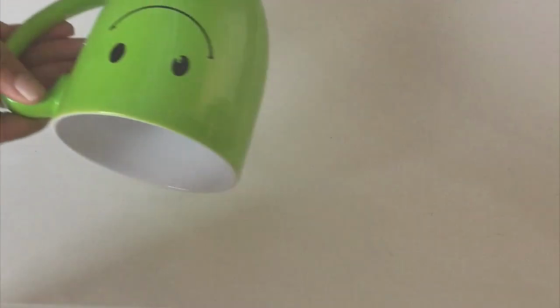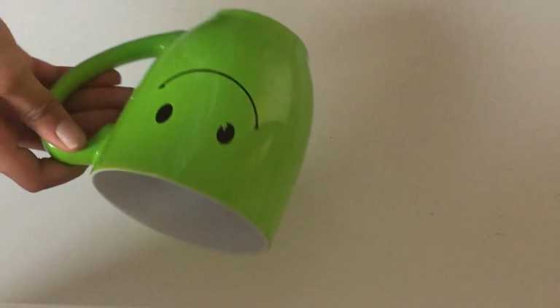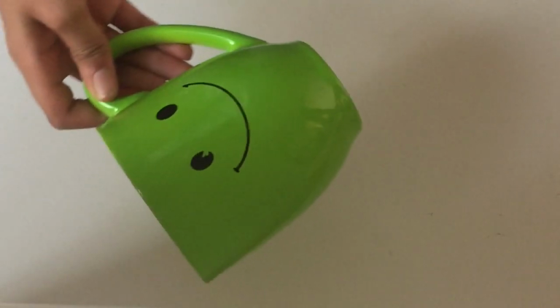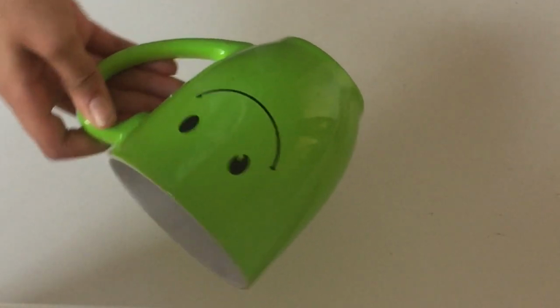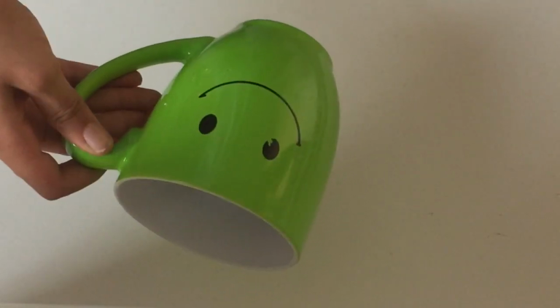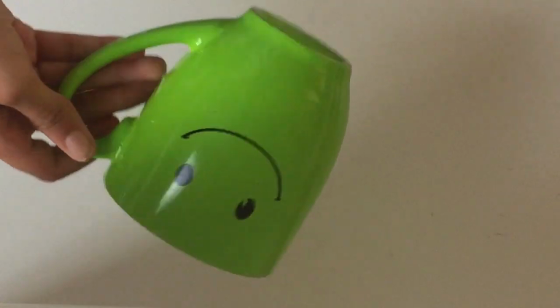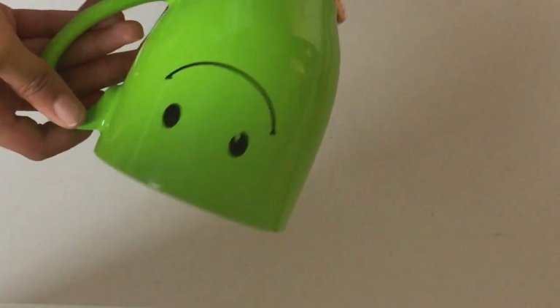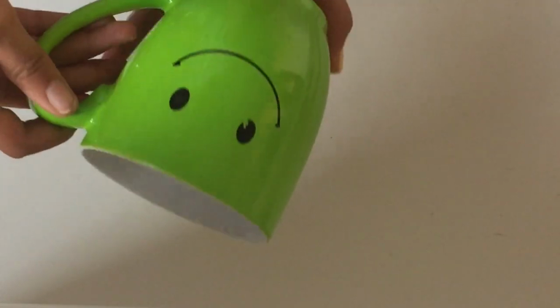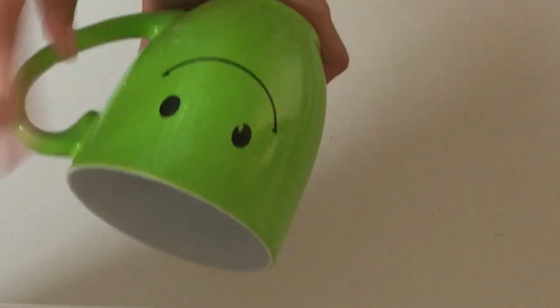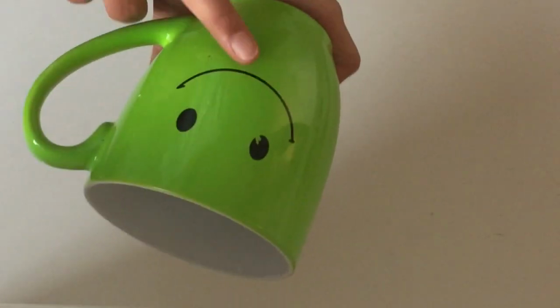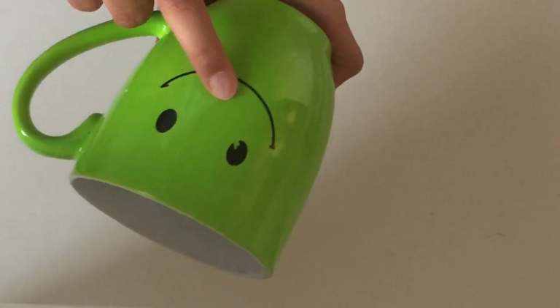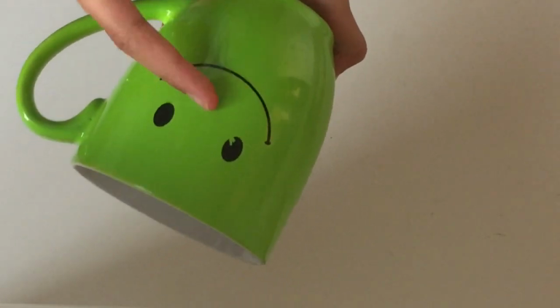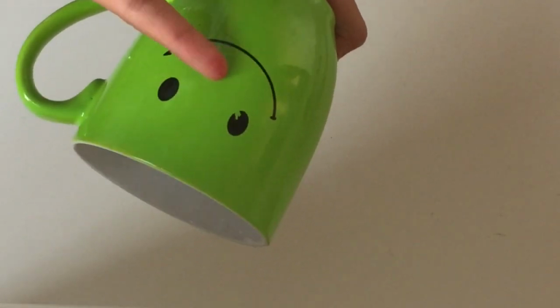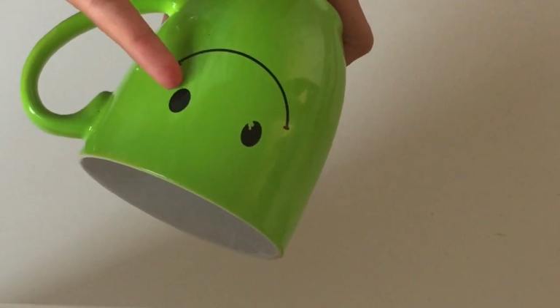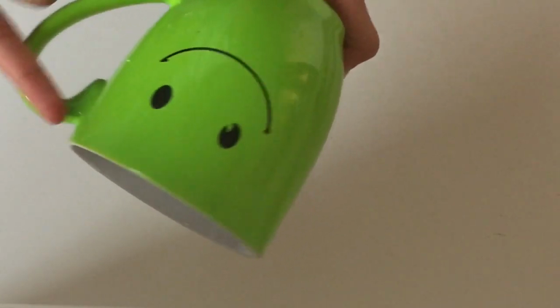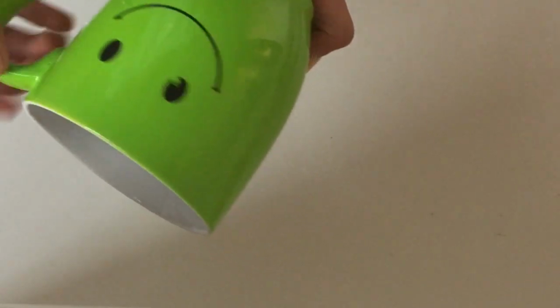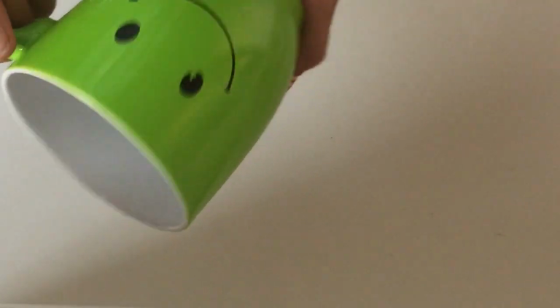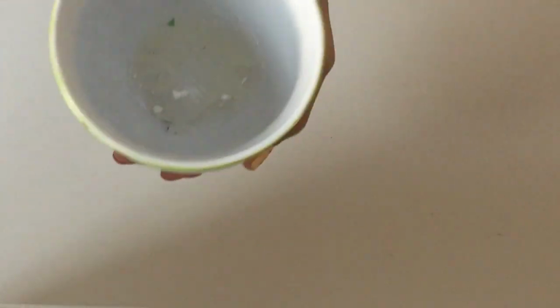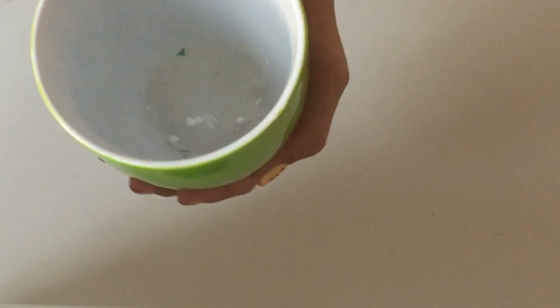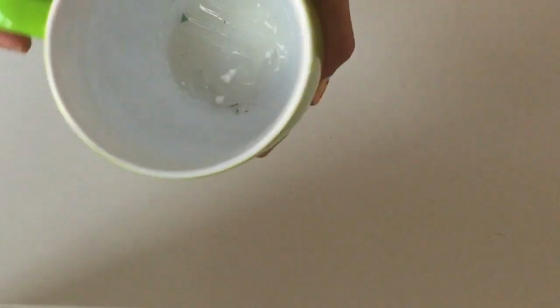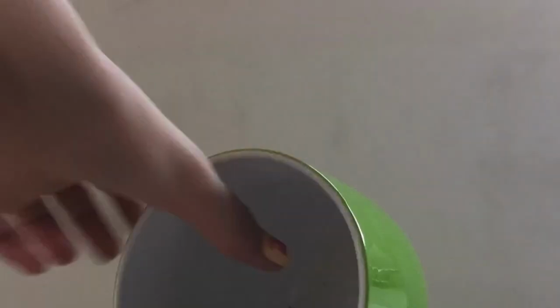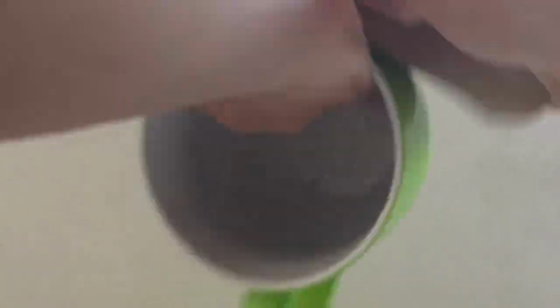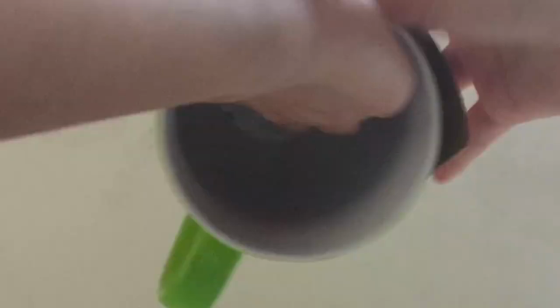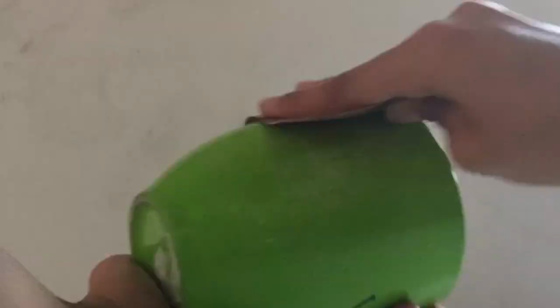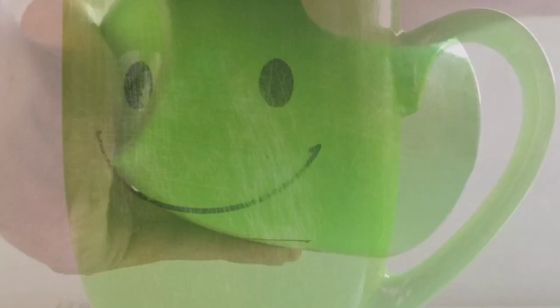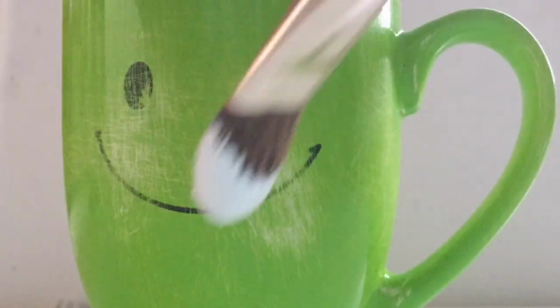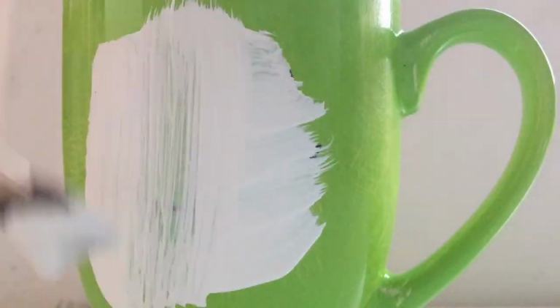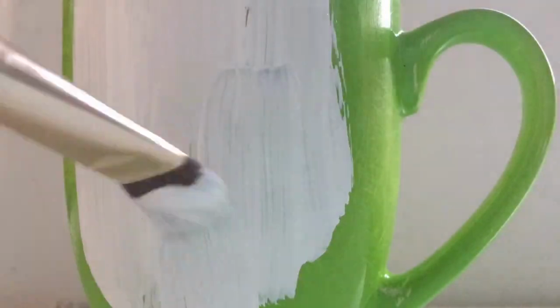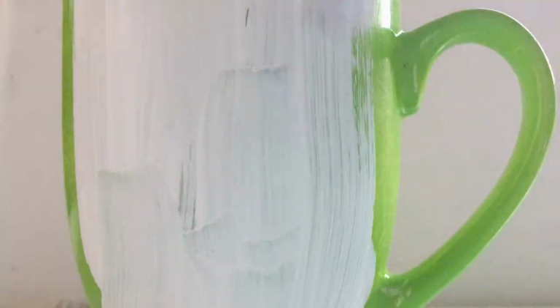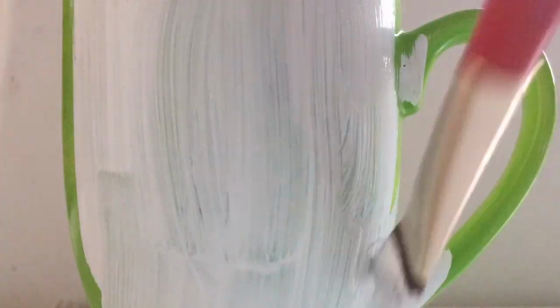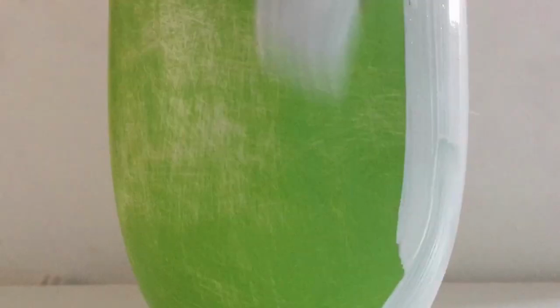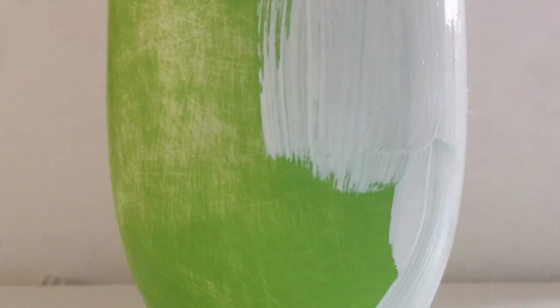The next idea is to paint a mug. So start with an old mug that you have — I'm using this one. I started by sanding the mug and now I'm just painting it white.